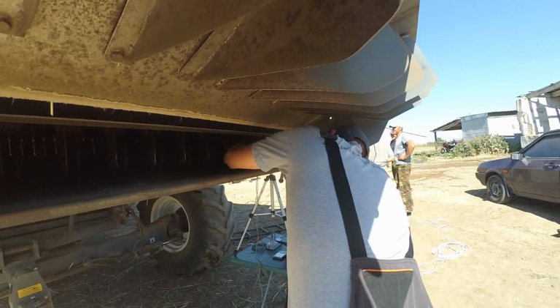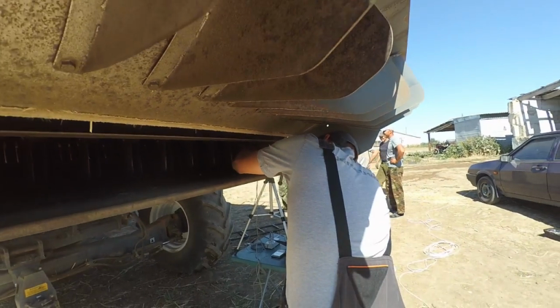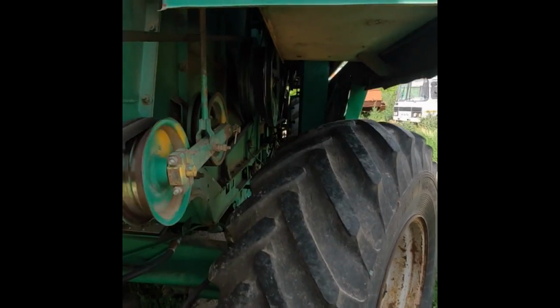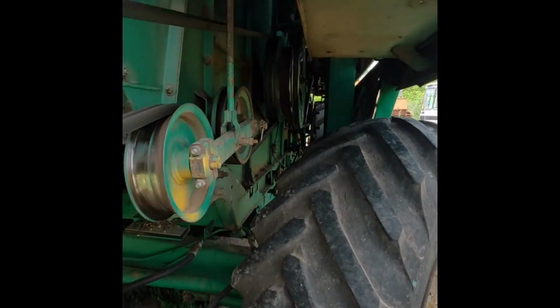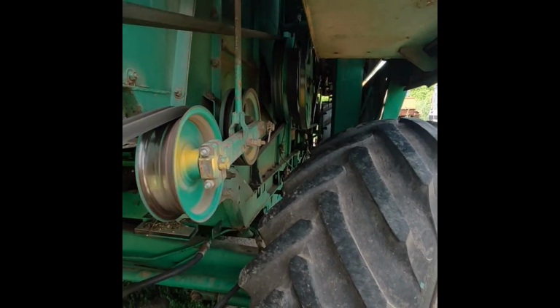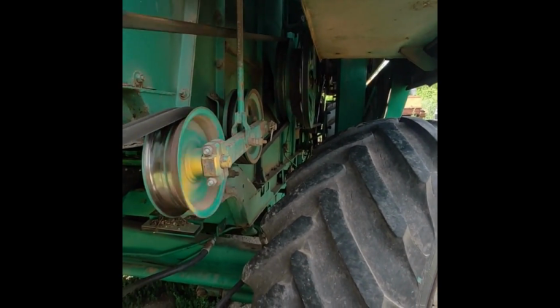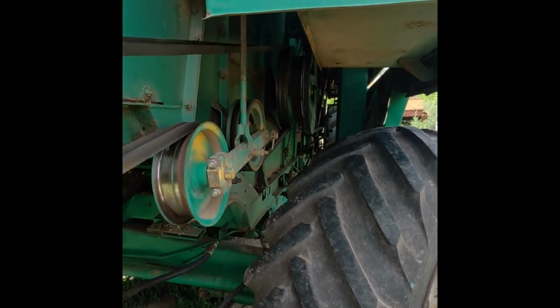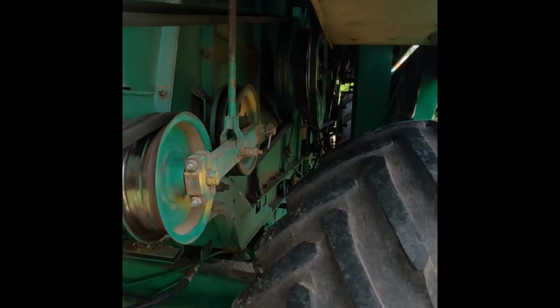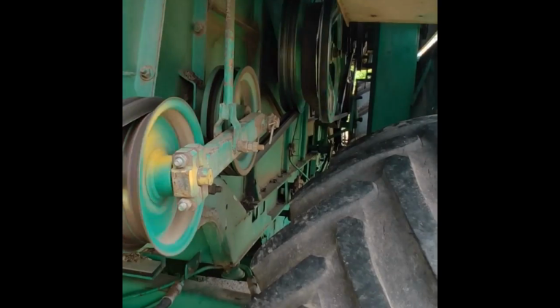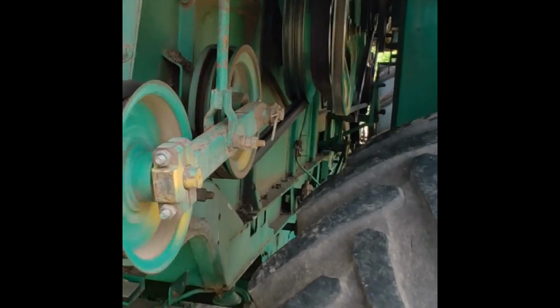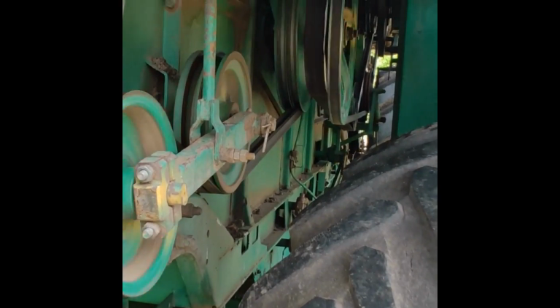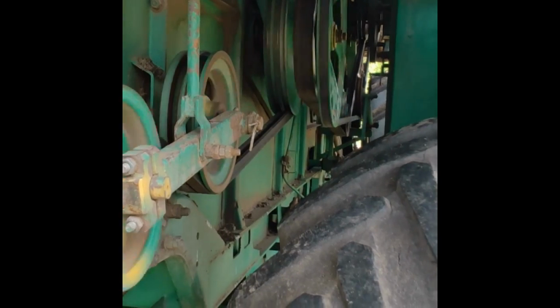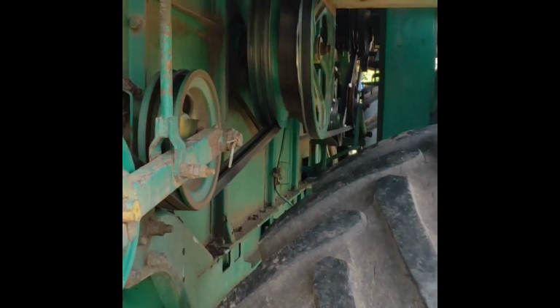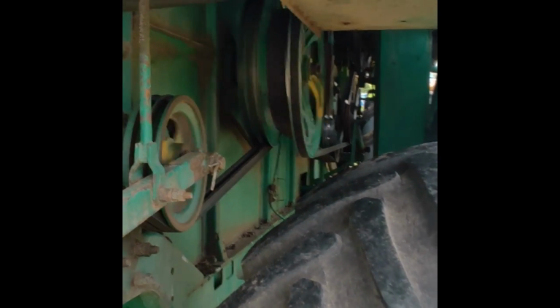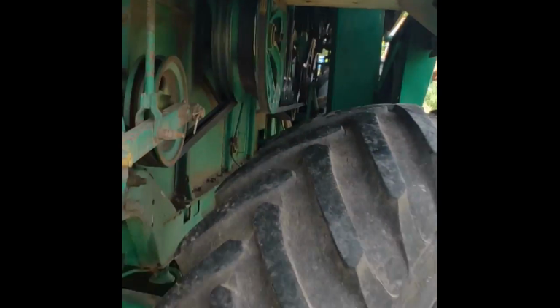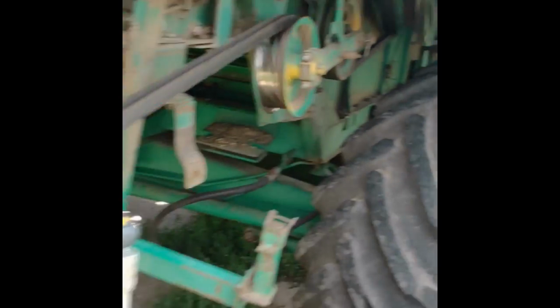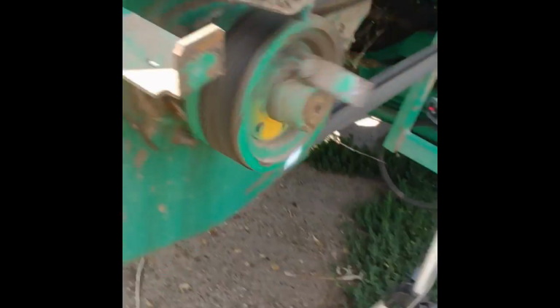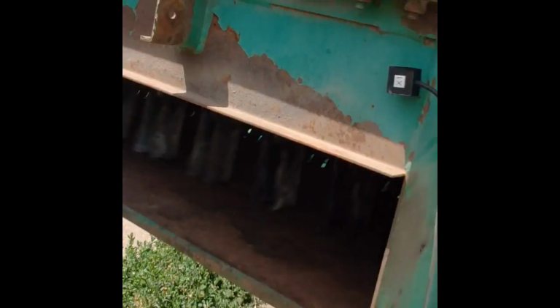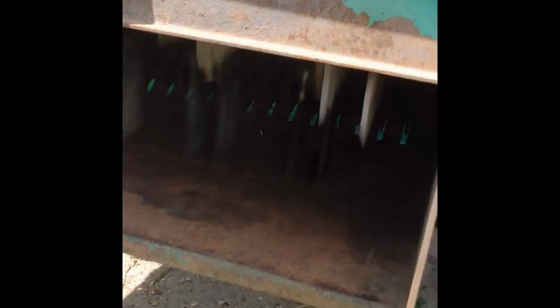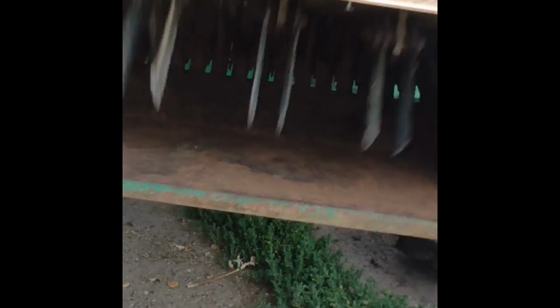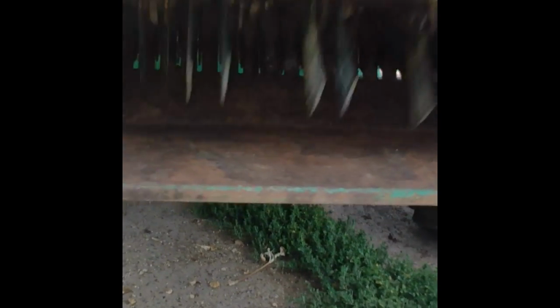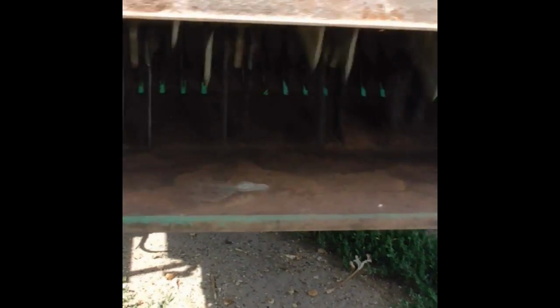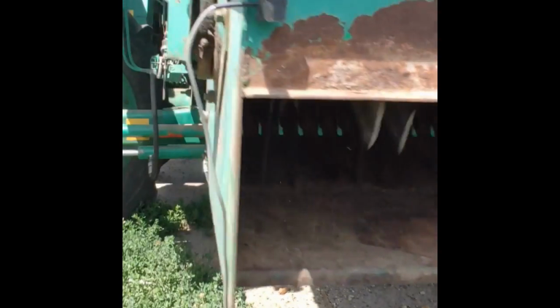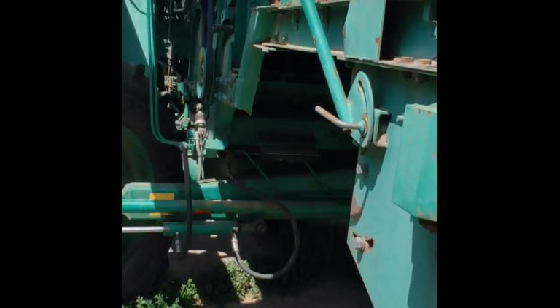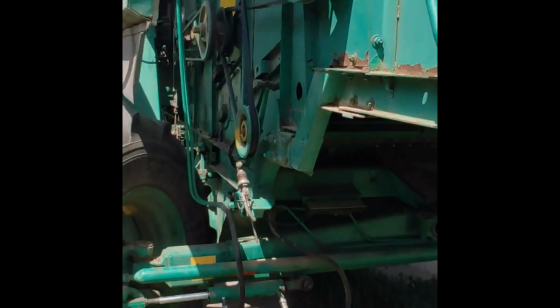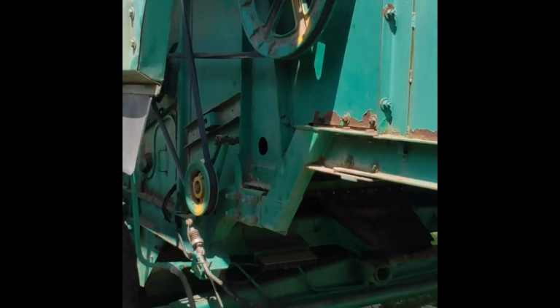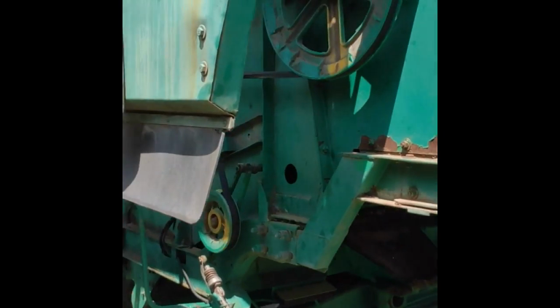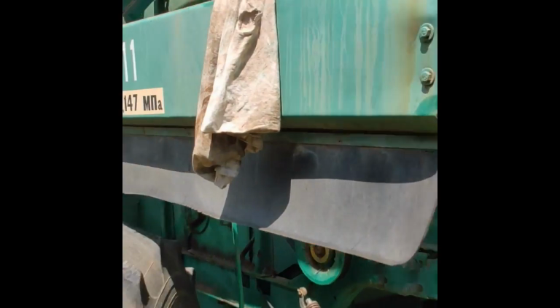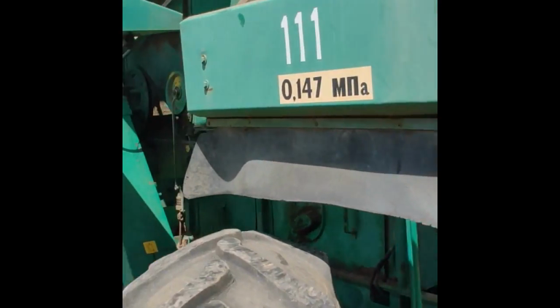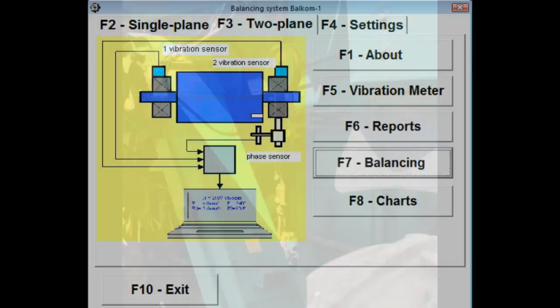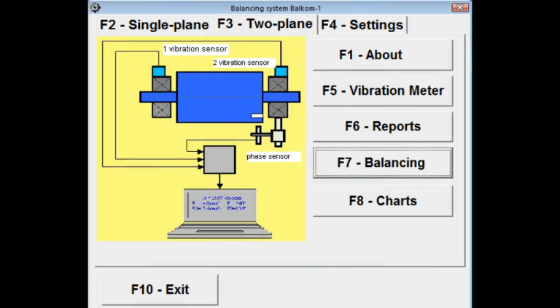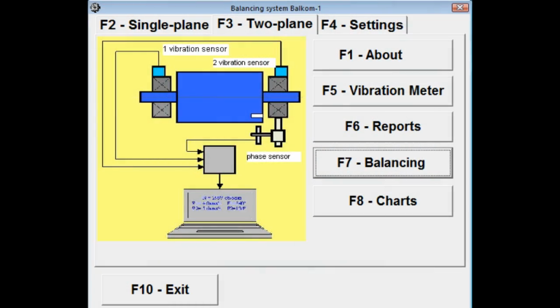Check the idler pulleys. Remove the belts and check the bearings for backlash; replace the bearings if necessary. Rollers that are at or near the same RPM as the shredder can be a source of interference when measuring vibration levels.